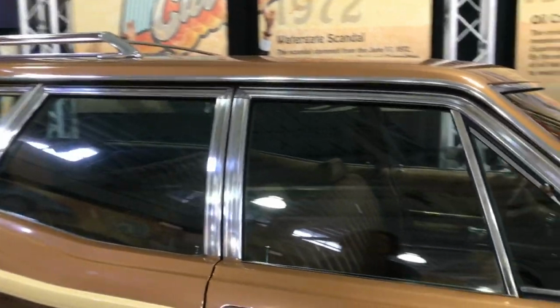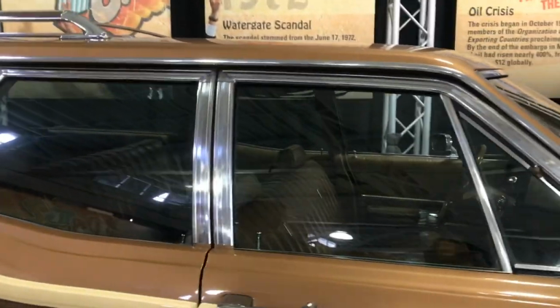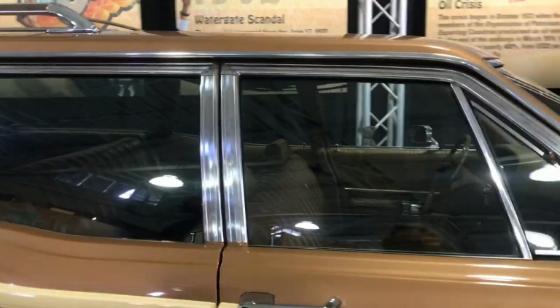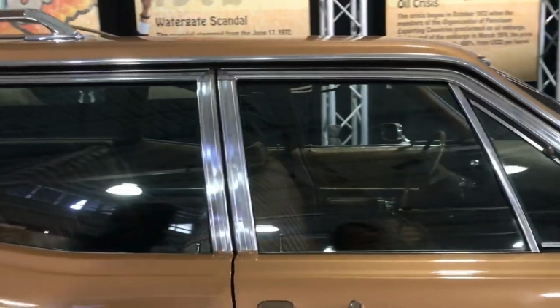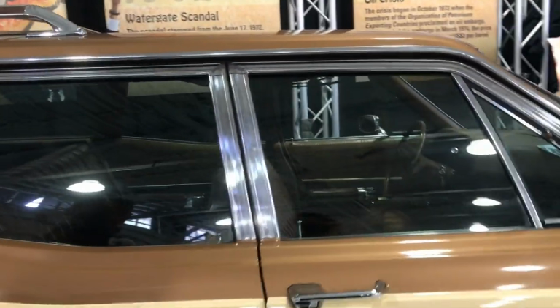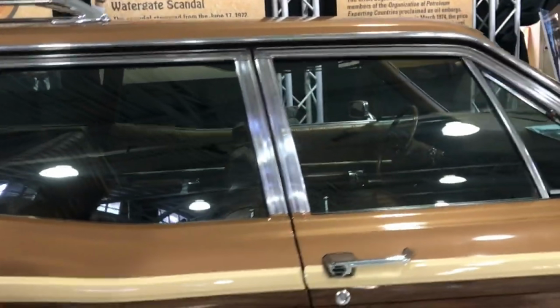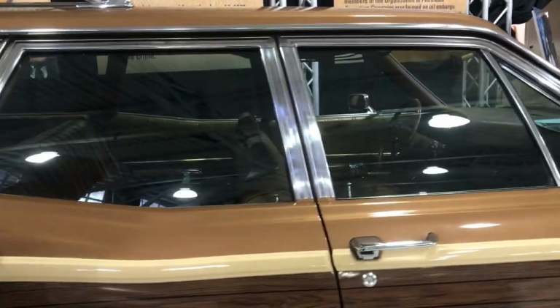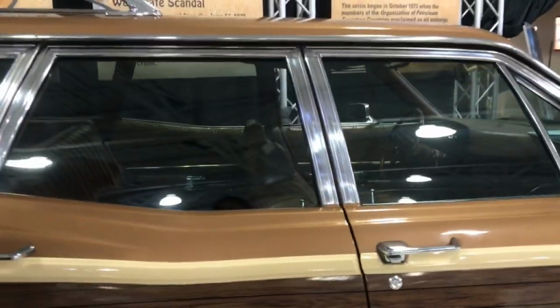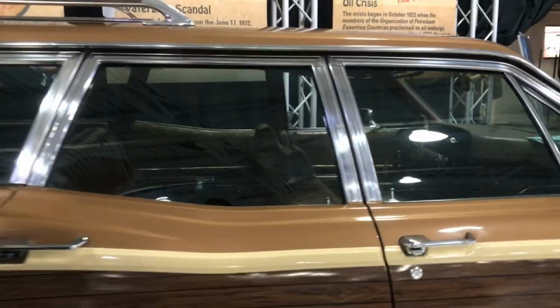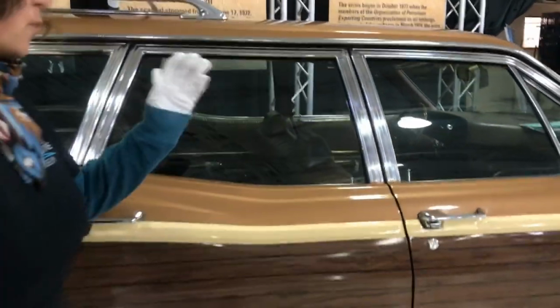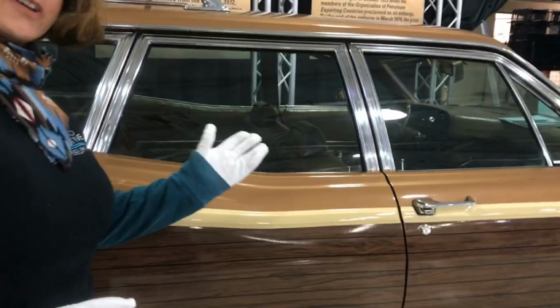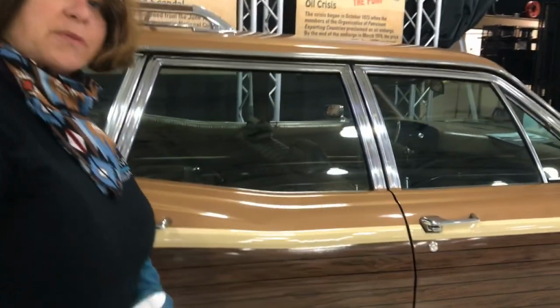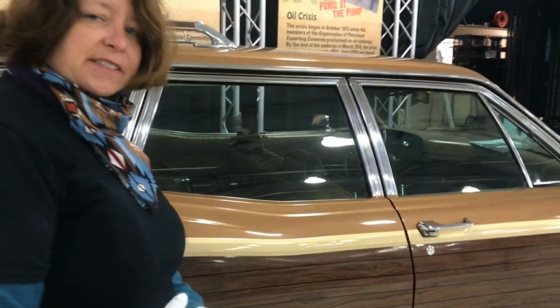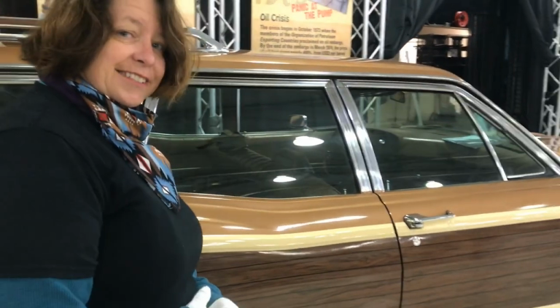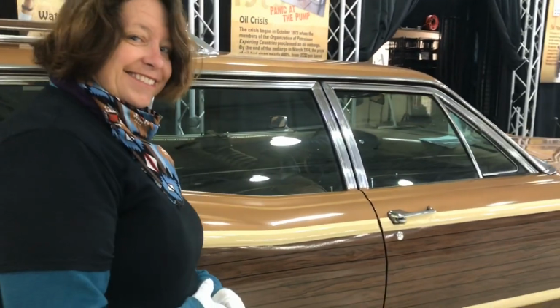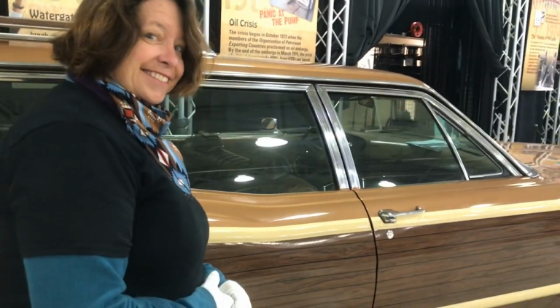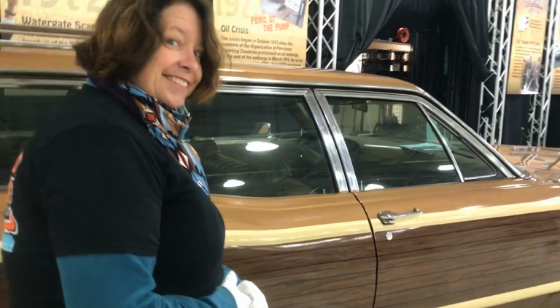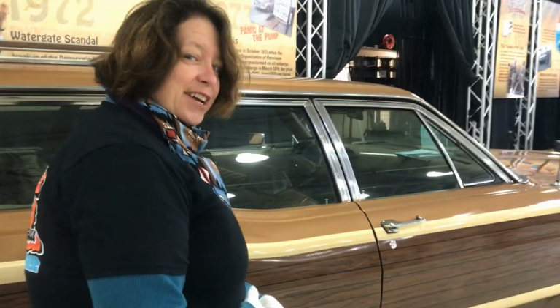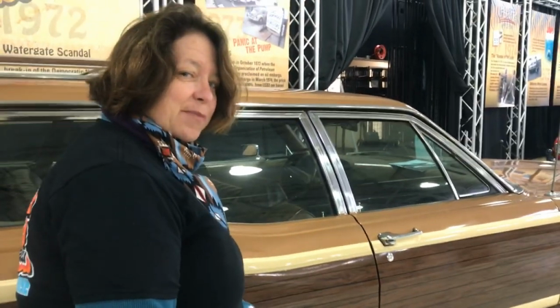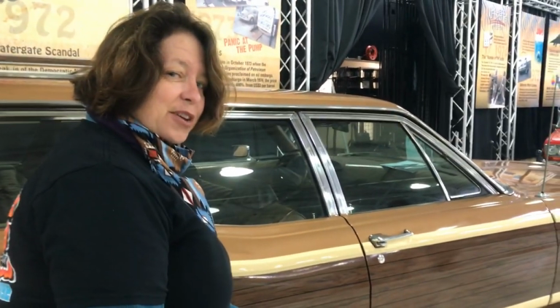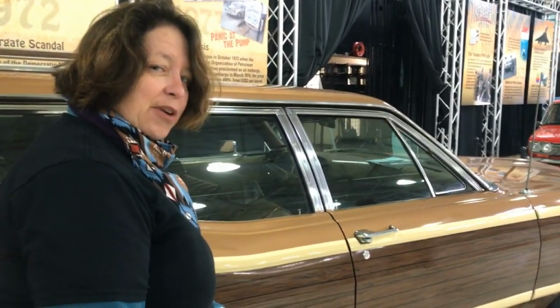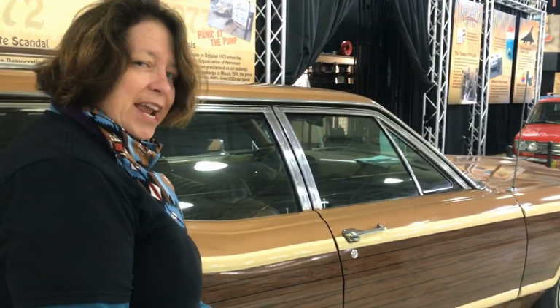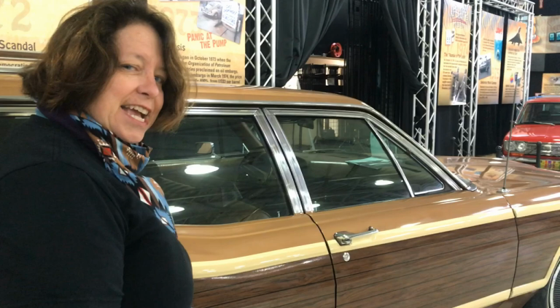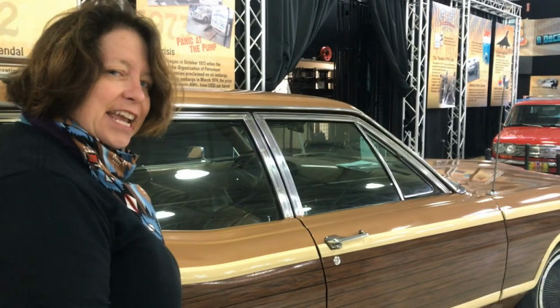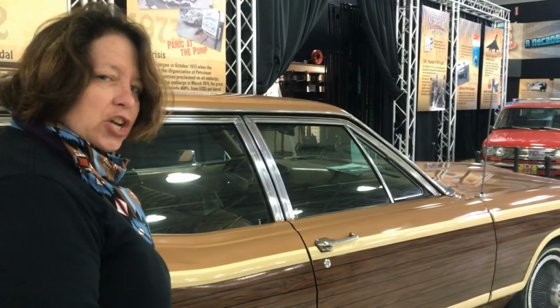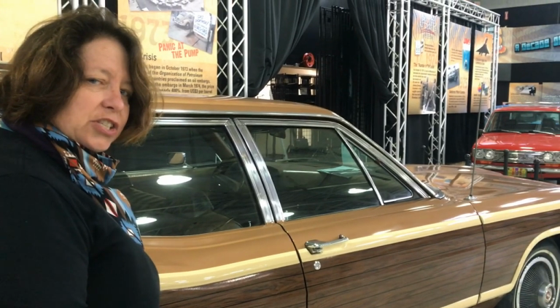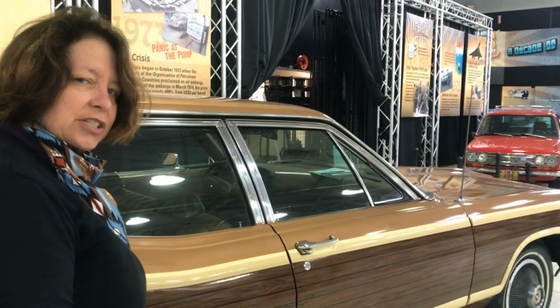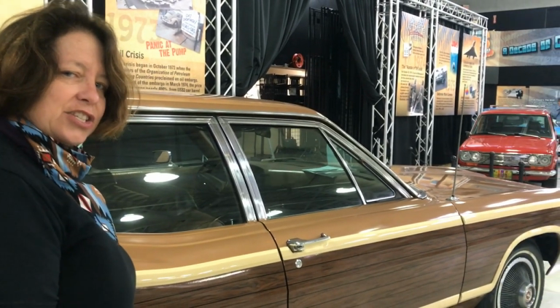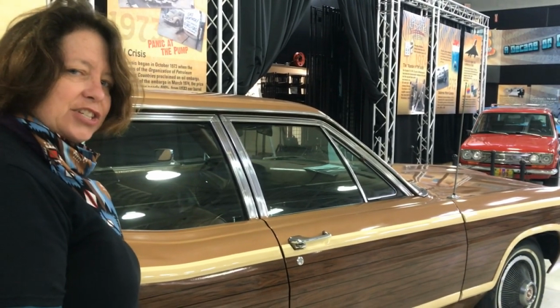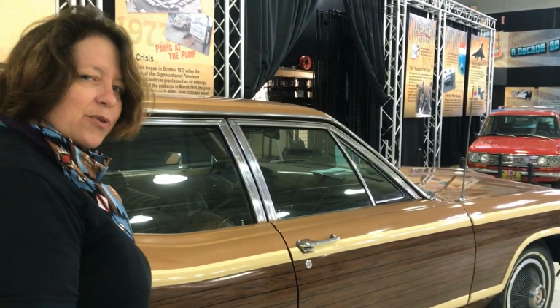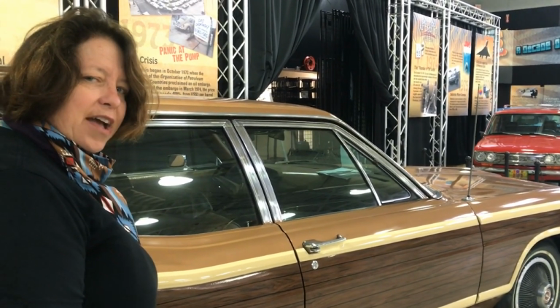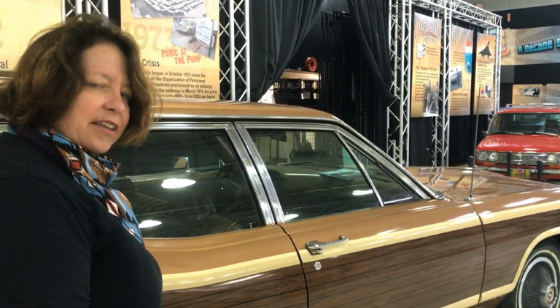Station wagons, by the way — trivia point here. Why were they called station wagons? Because they were meant to be going from train stations. Station wagons.